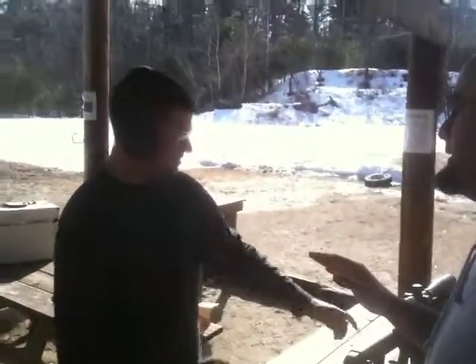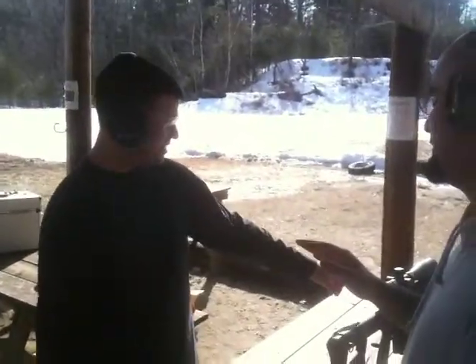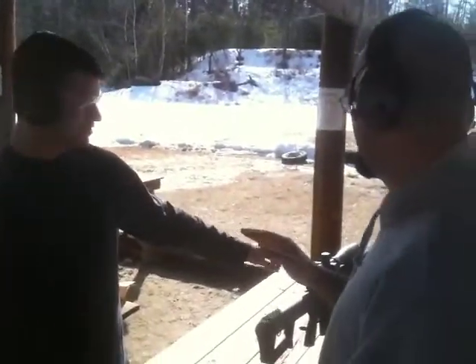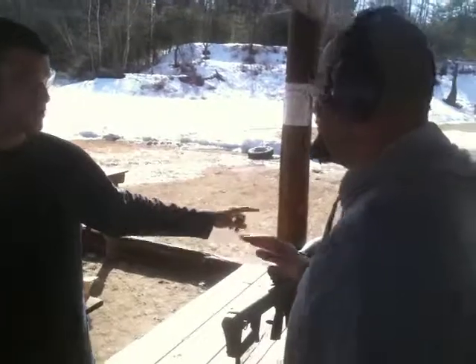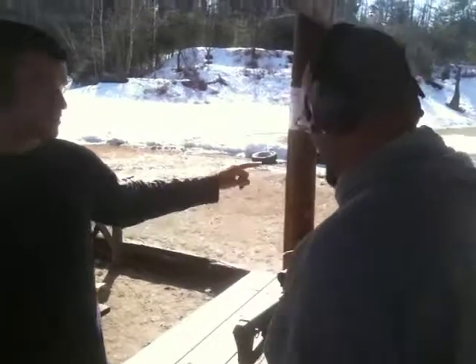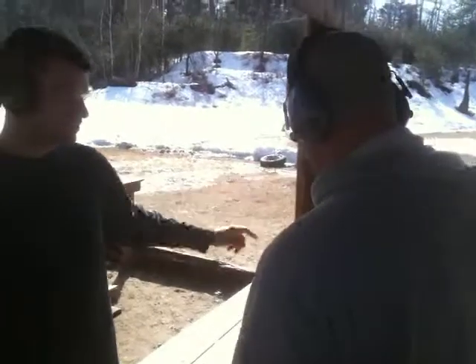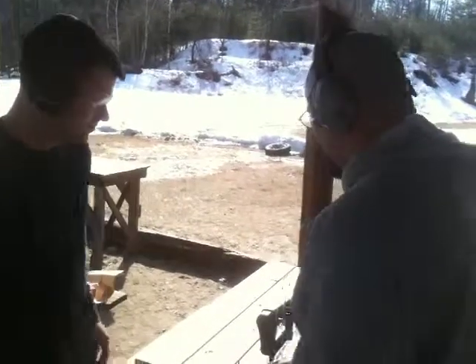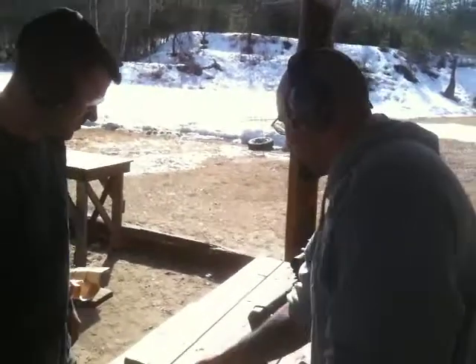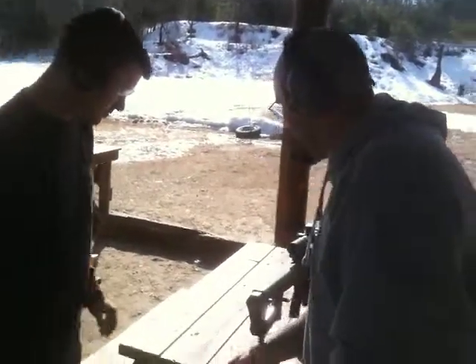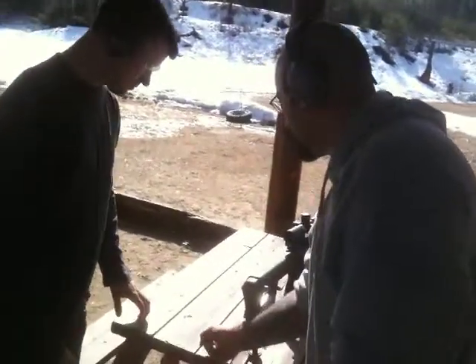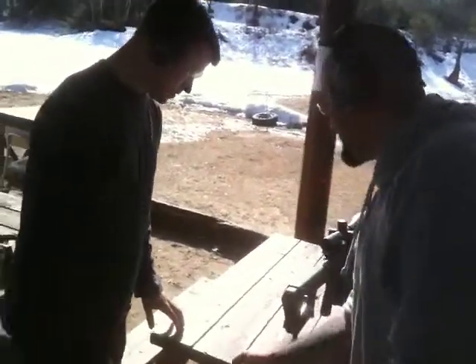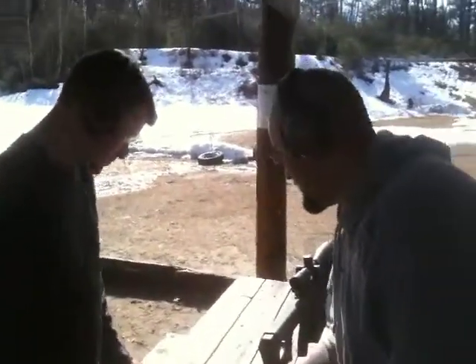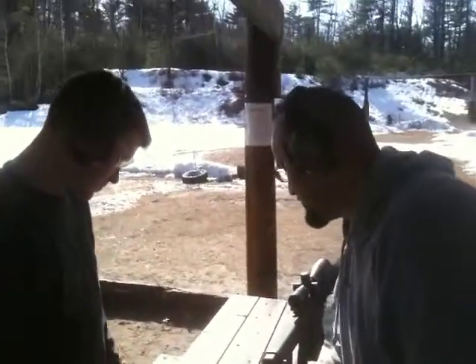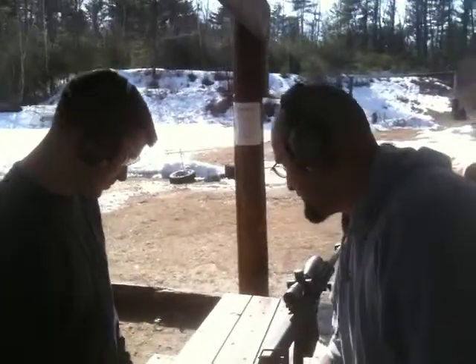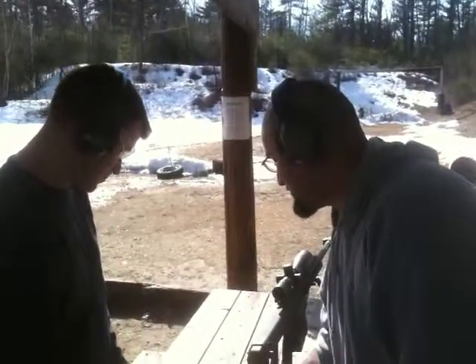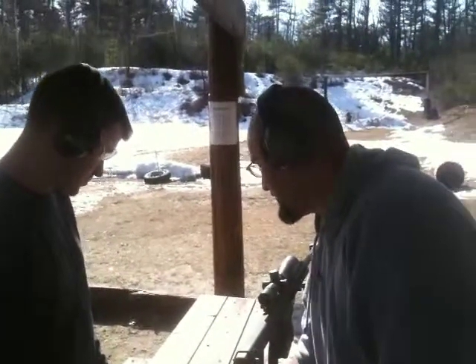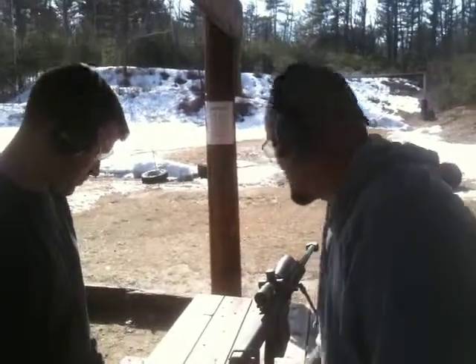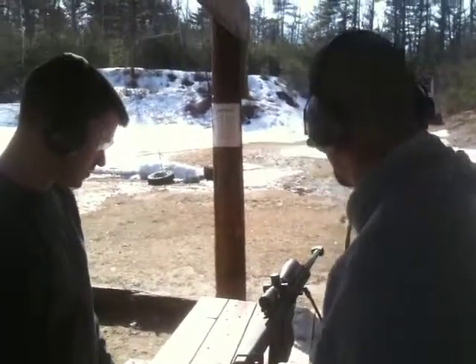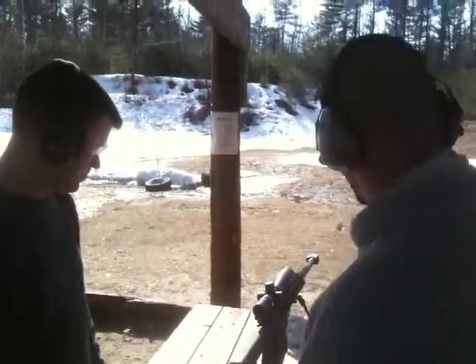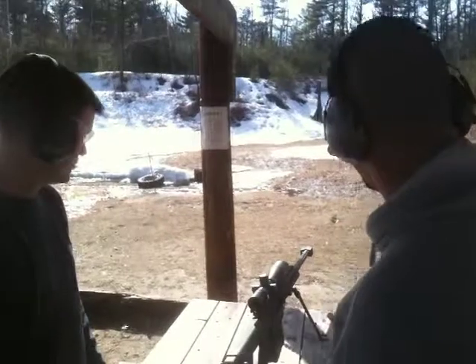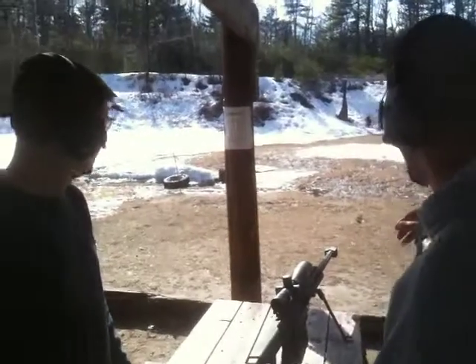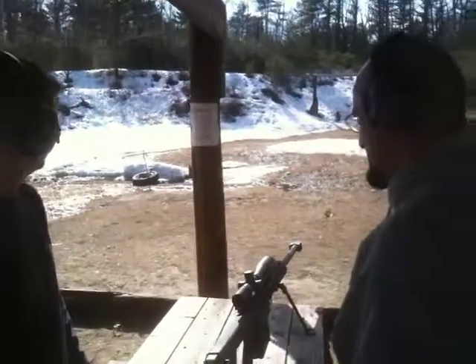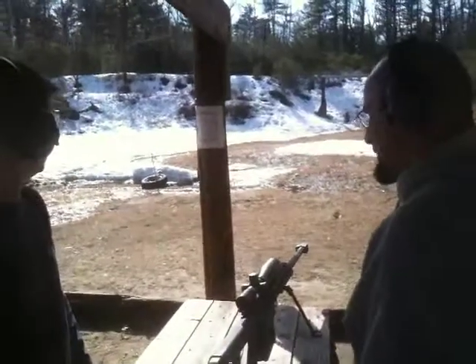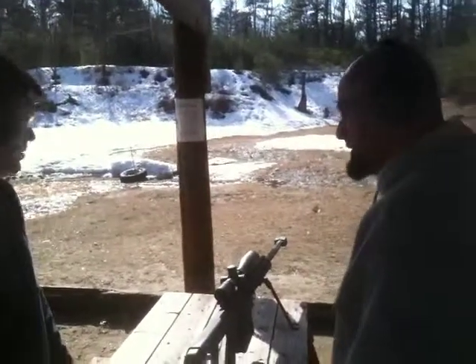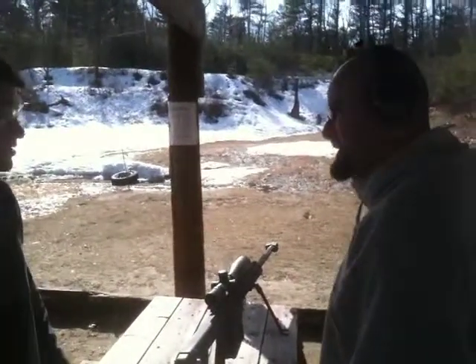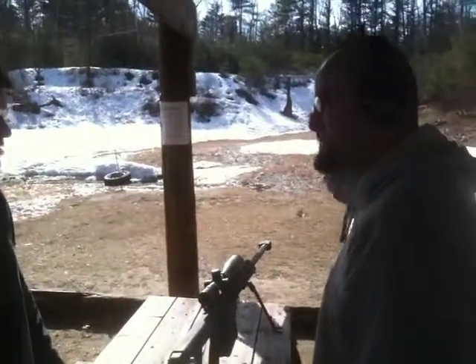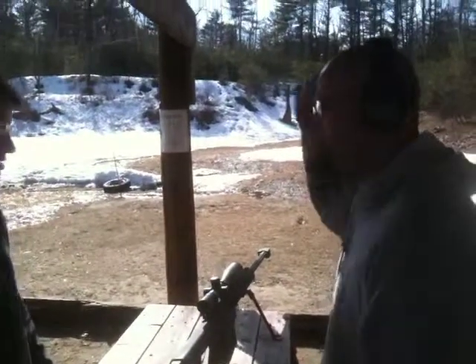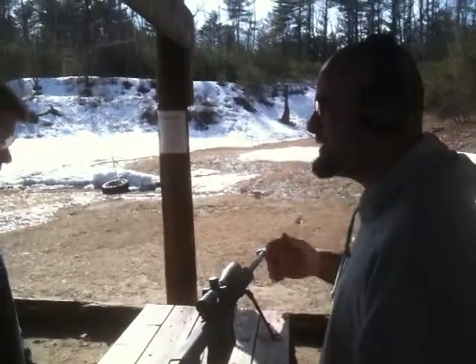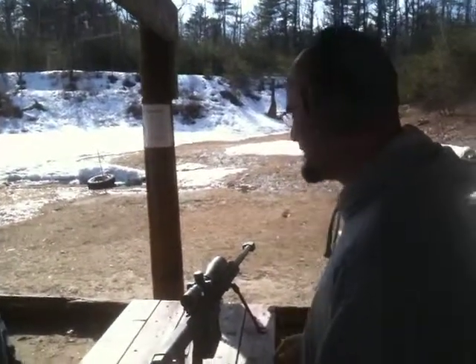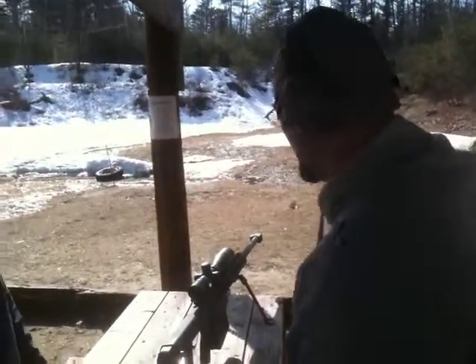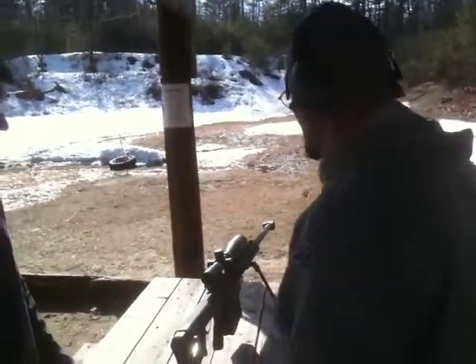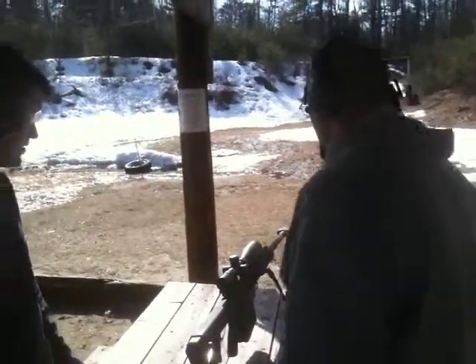Where did you say it was? The third one on the top — the third reticle. You got your T, yep. And on top of your first, second, and third. I recommend you aim at the steel plate because it gives you the most bang for your buck. You'll enjoy it.